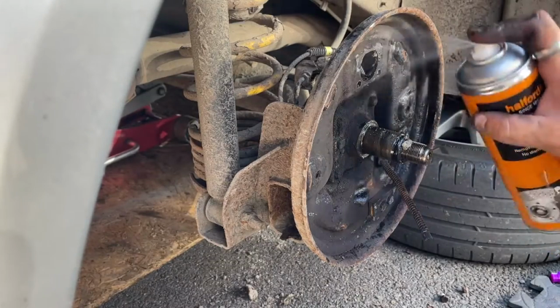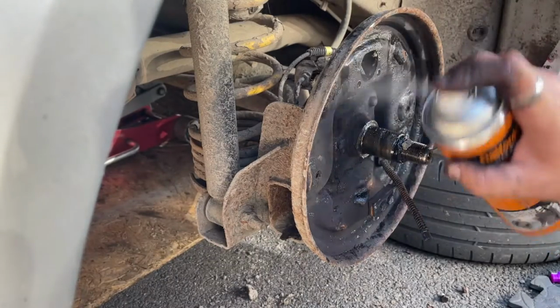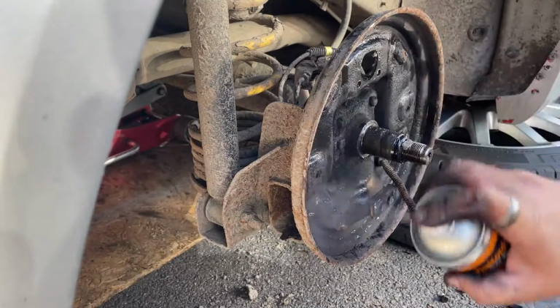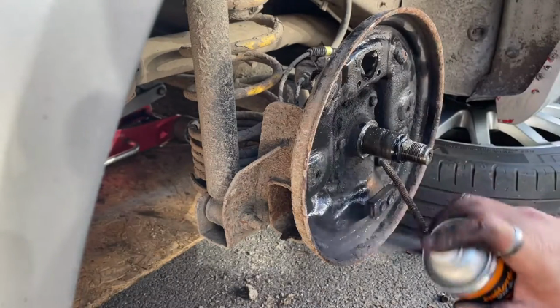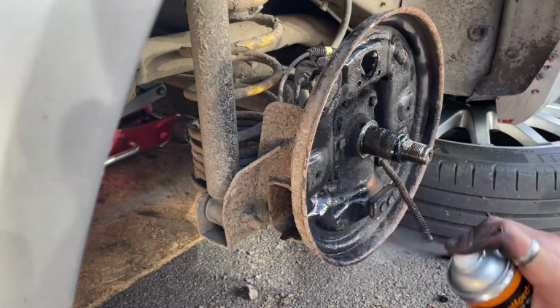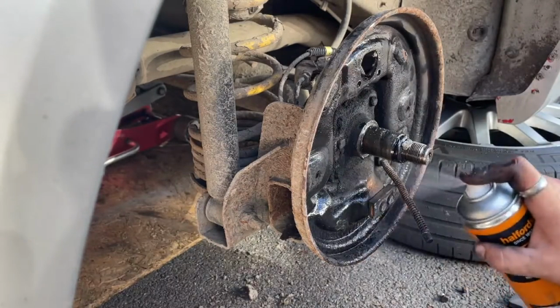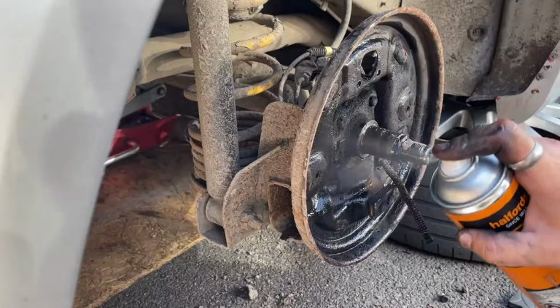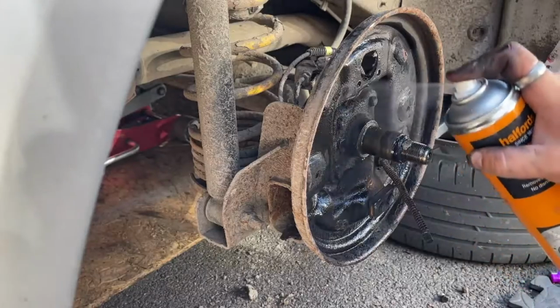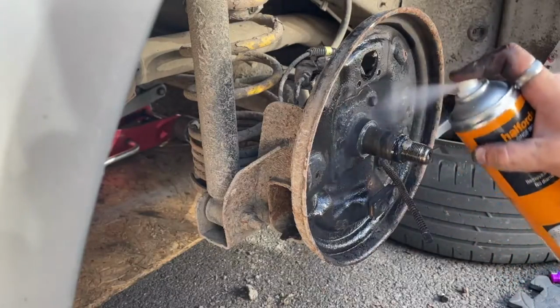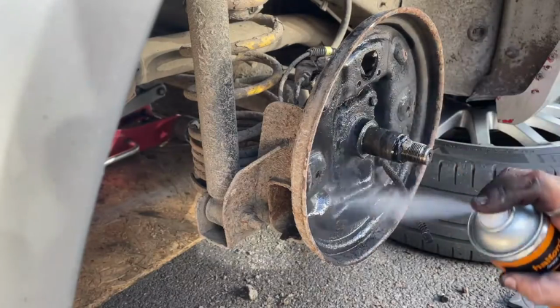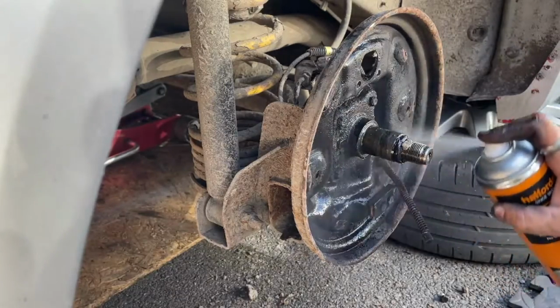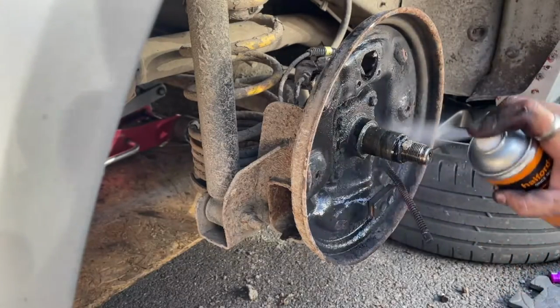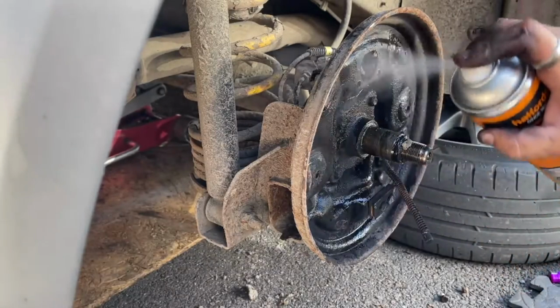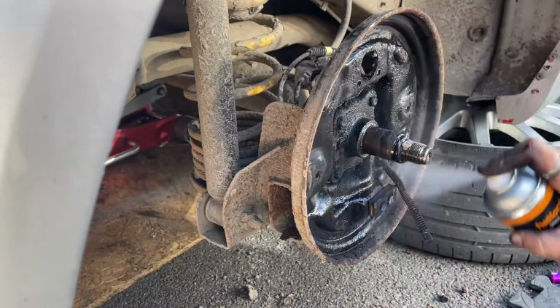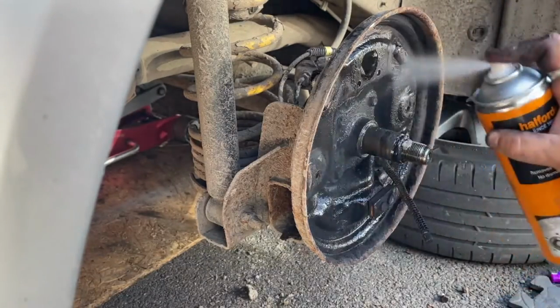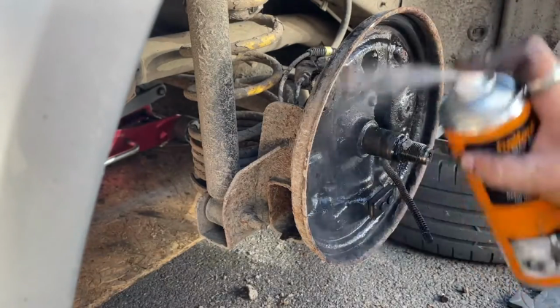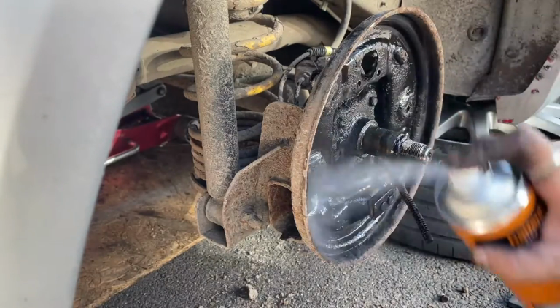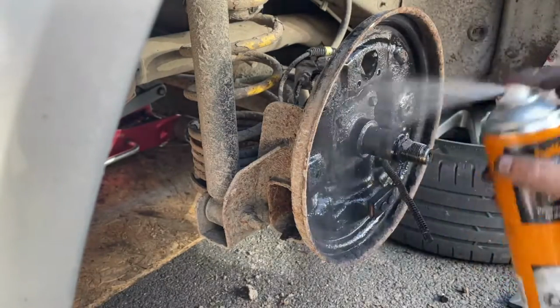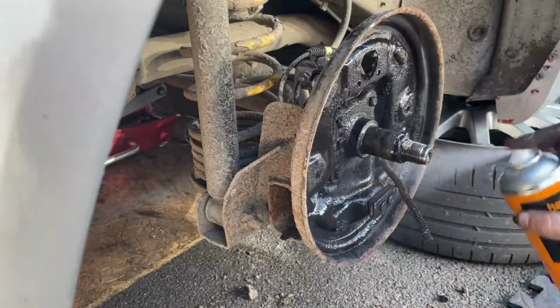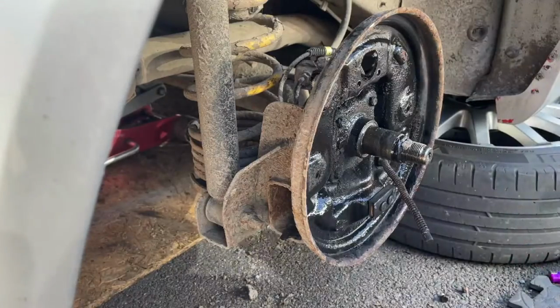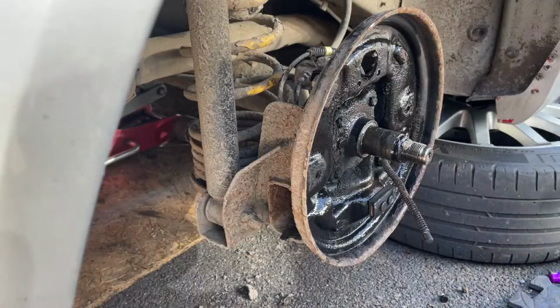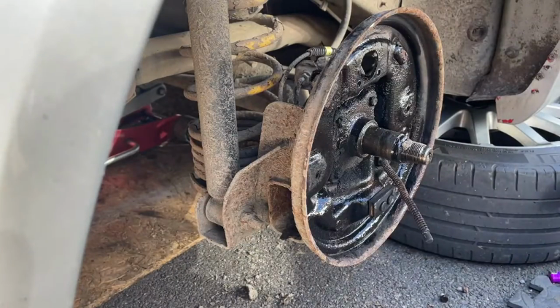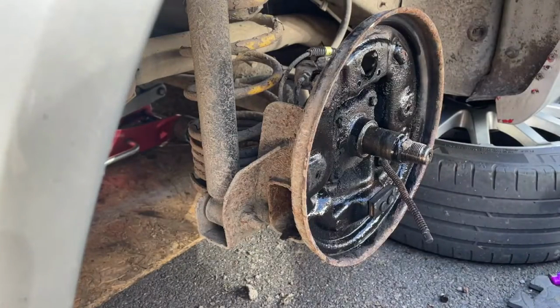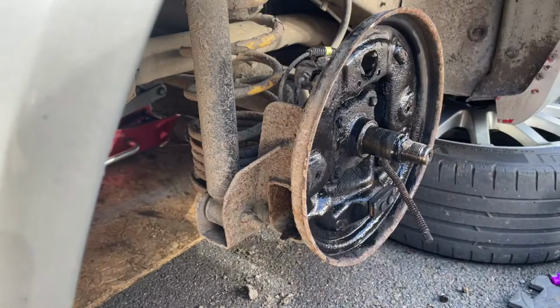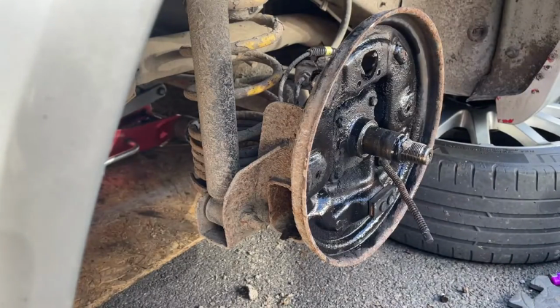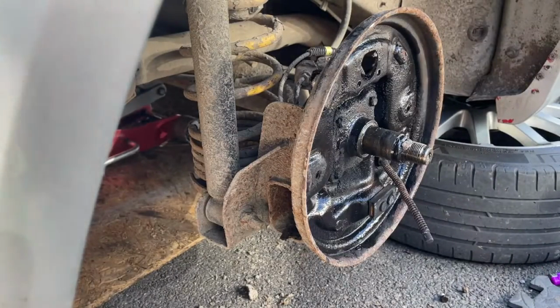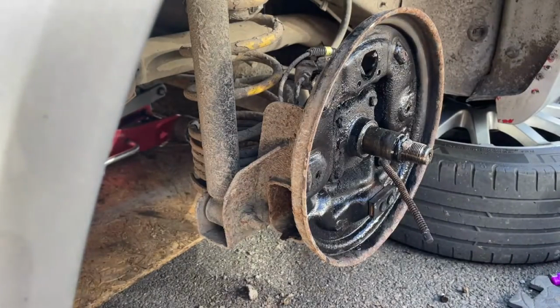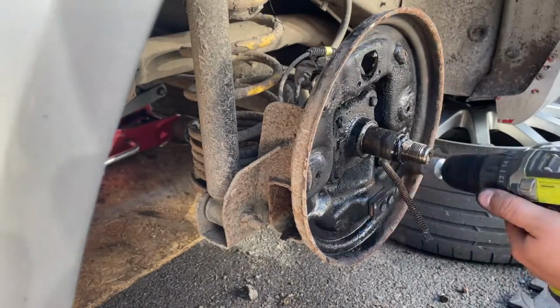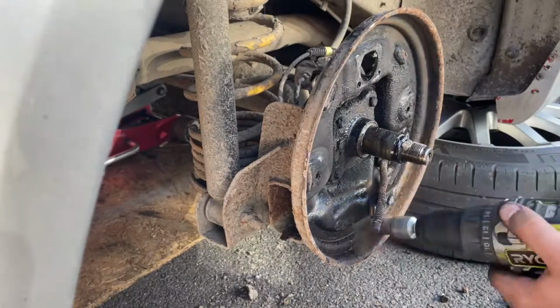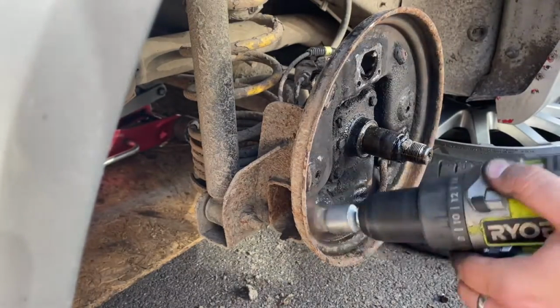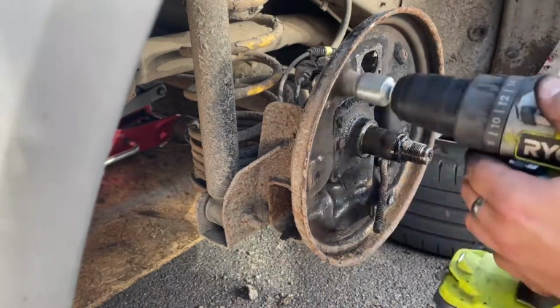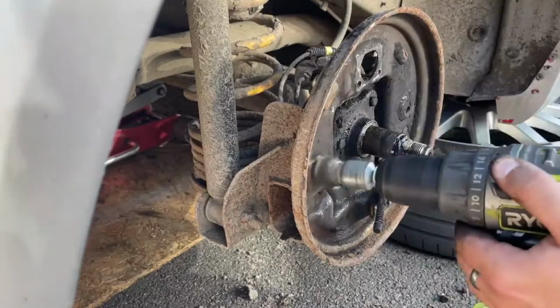Use some brake cleaner to clean the area — brakes work better if the area is clean and fresh. Then use a wire brush to remove any old brake debris.